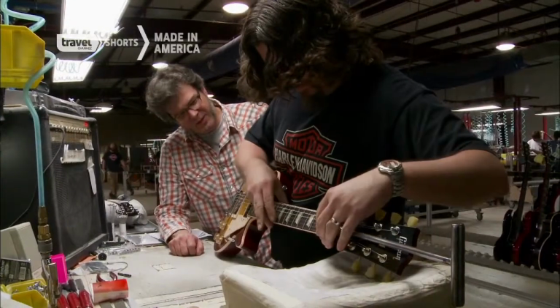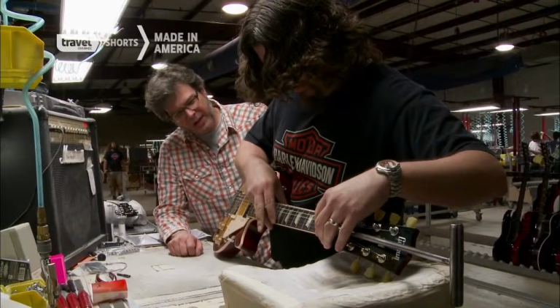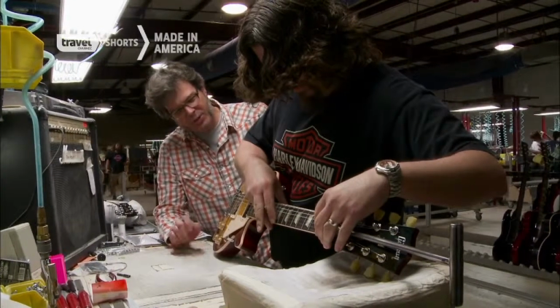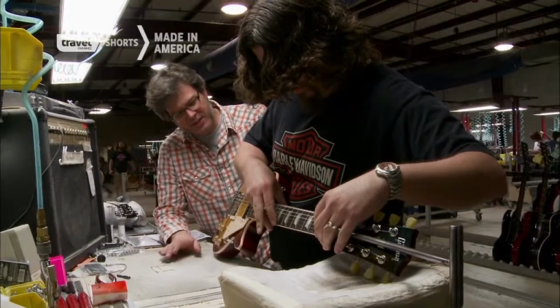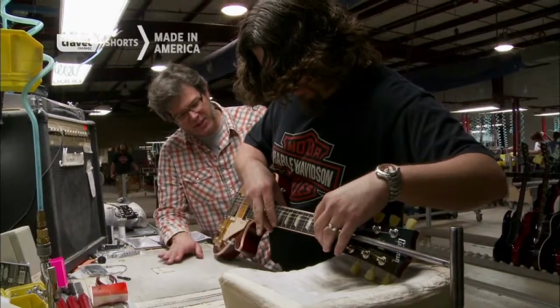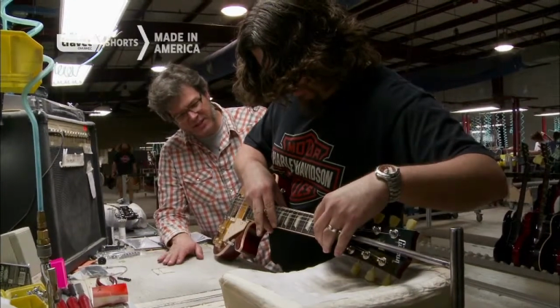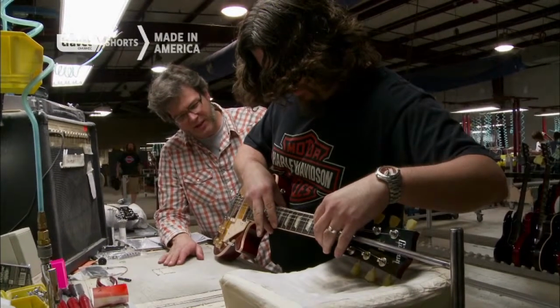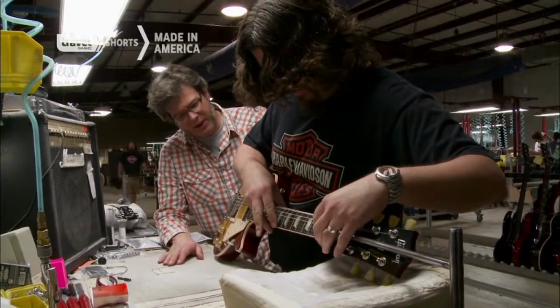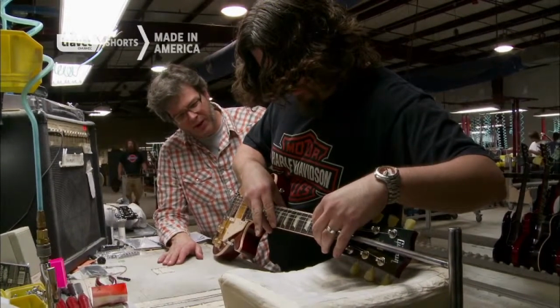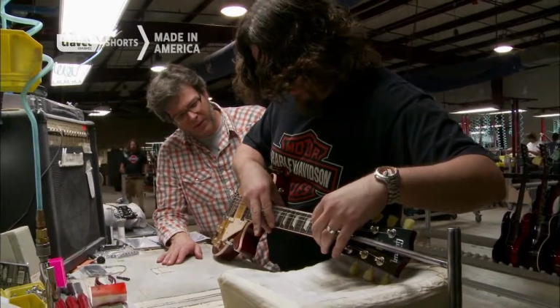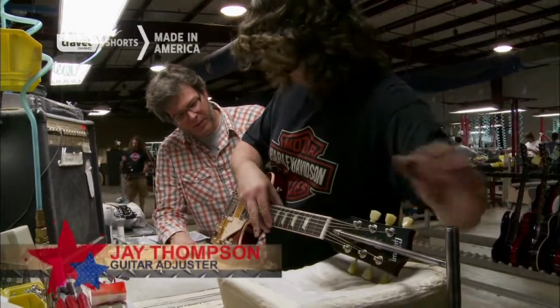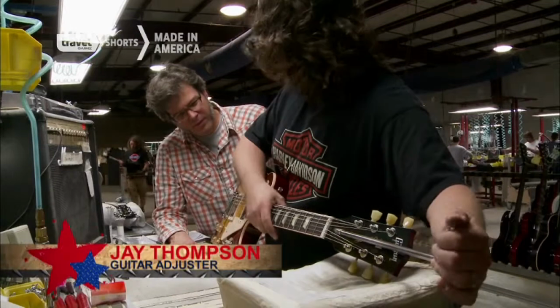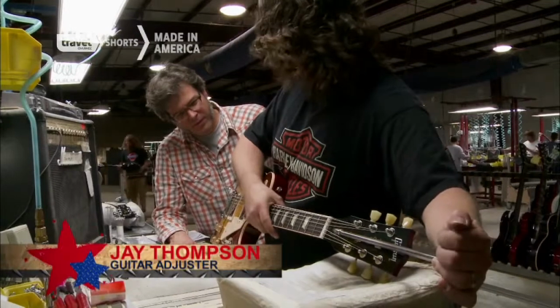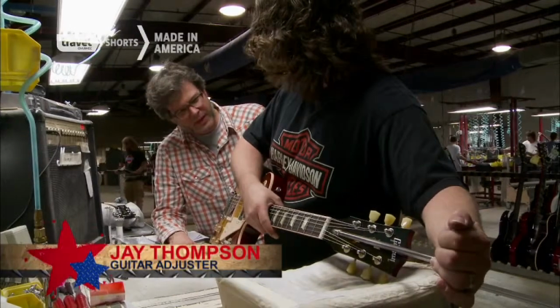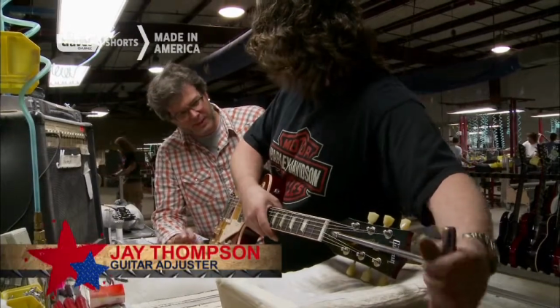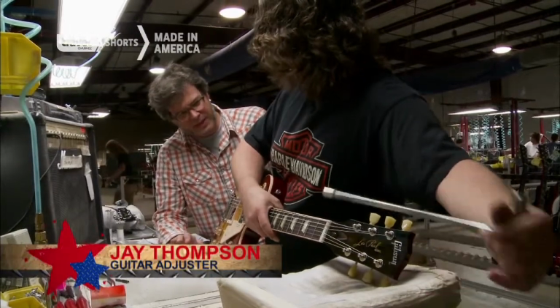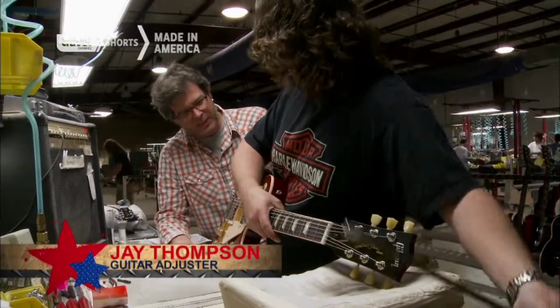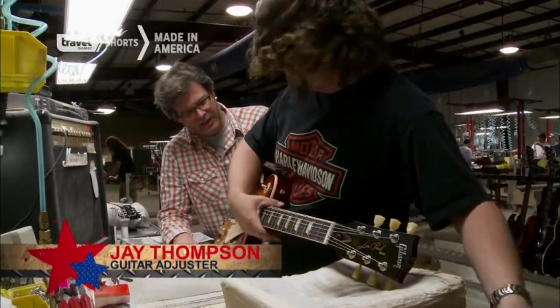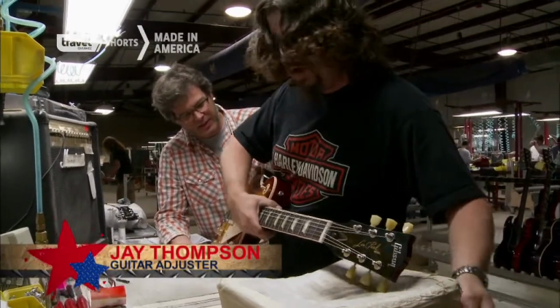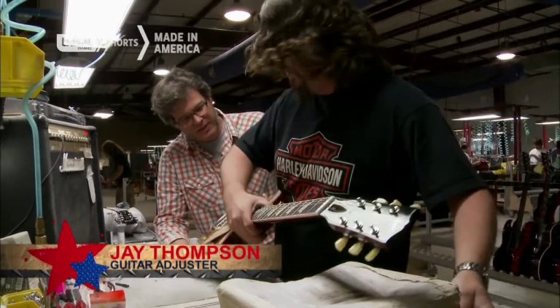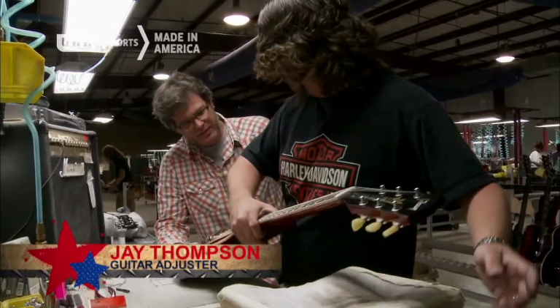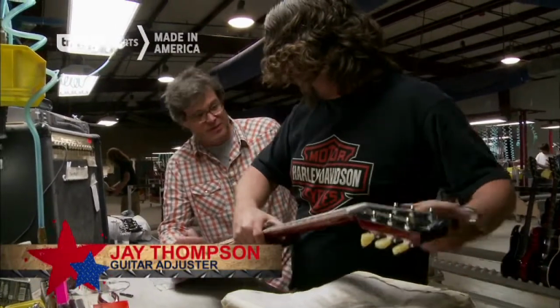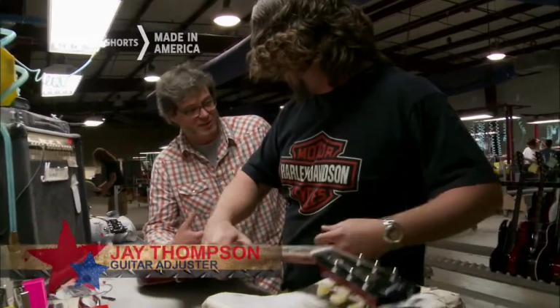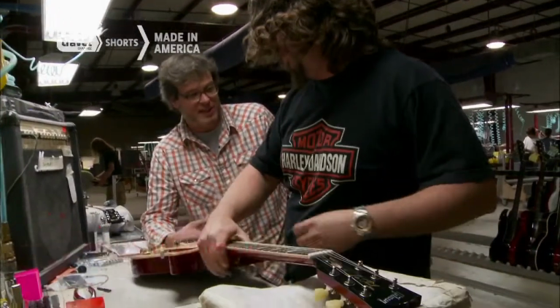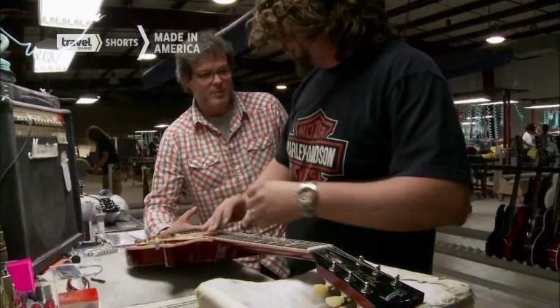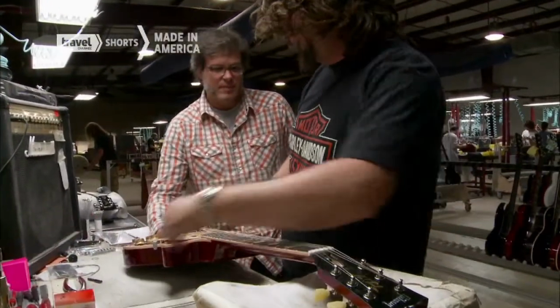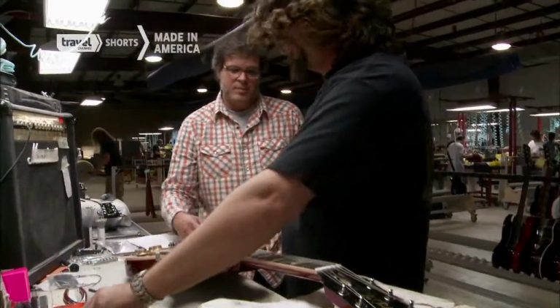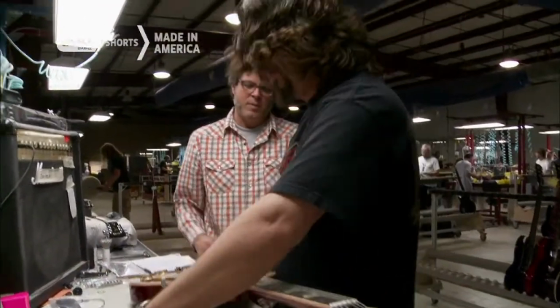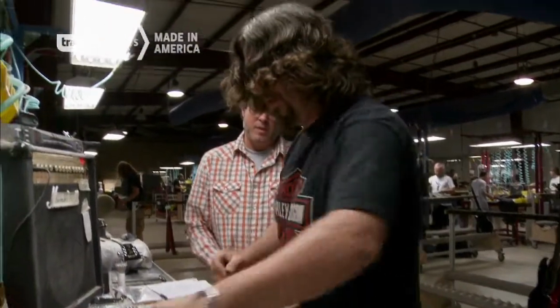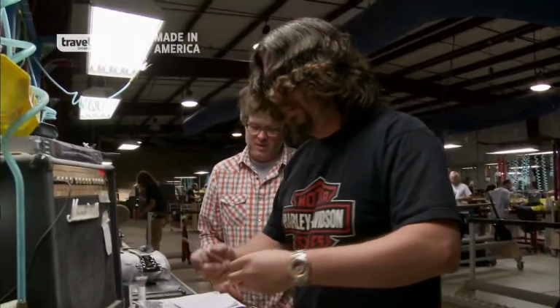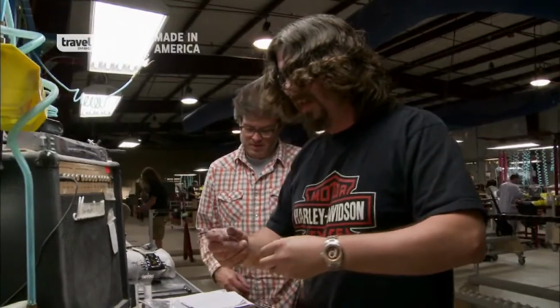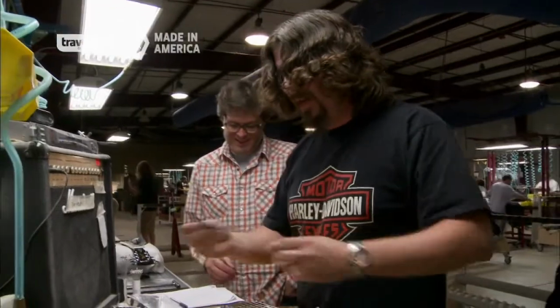When you send these guitars out, they're ready to go — they're ready to play. They don't need to be set up or anything. You're setting it up so John Q. Public can just pick it up and go.